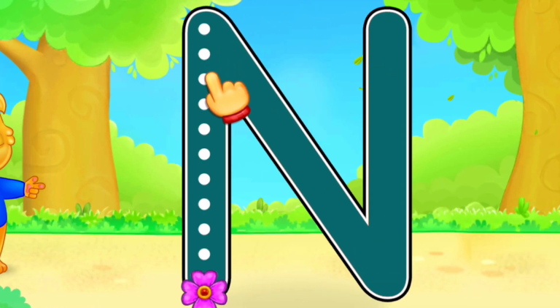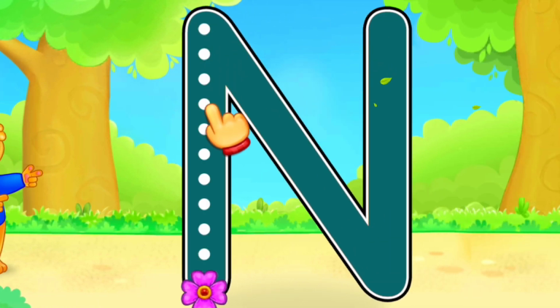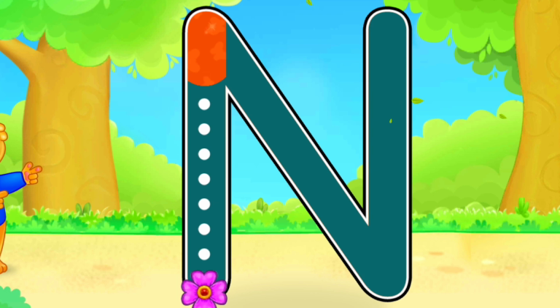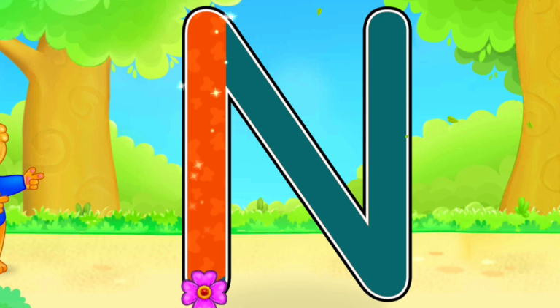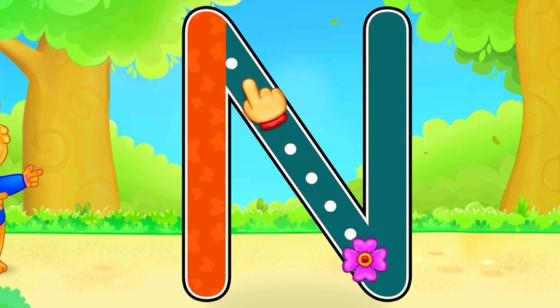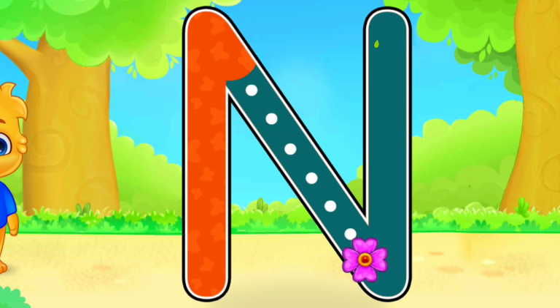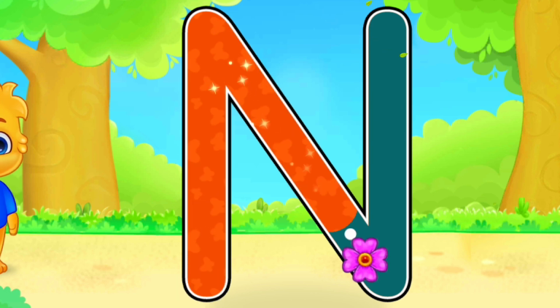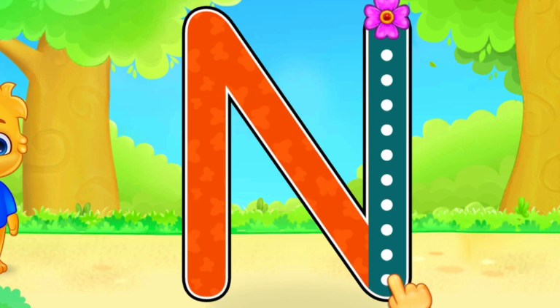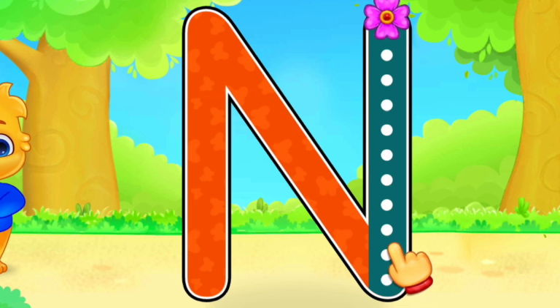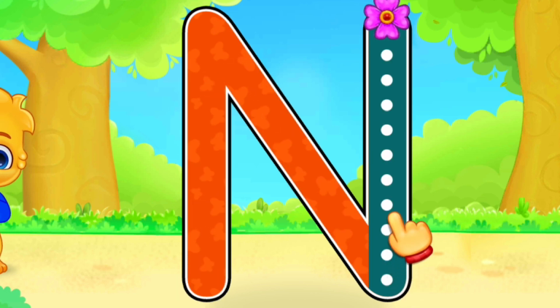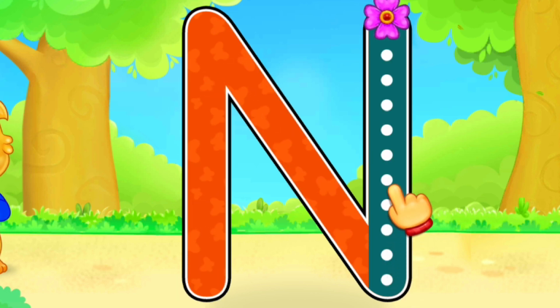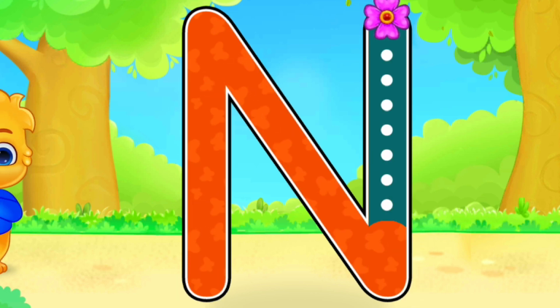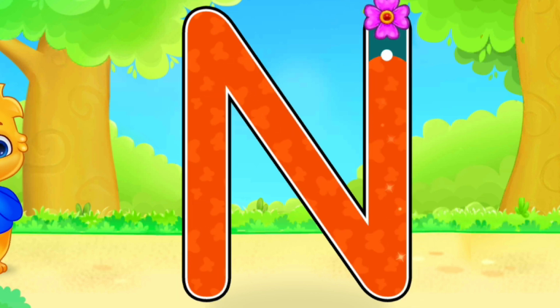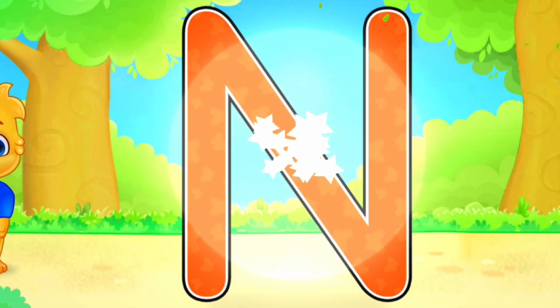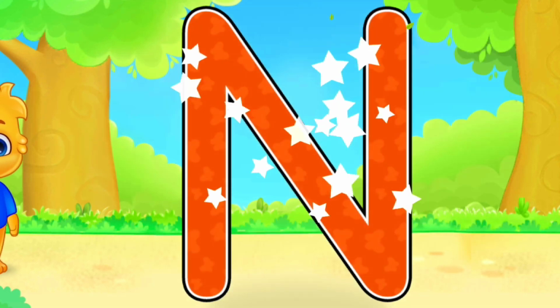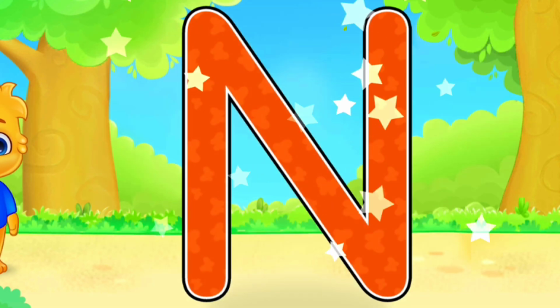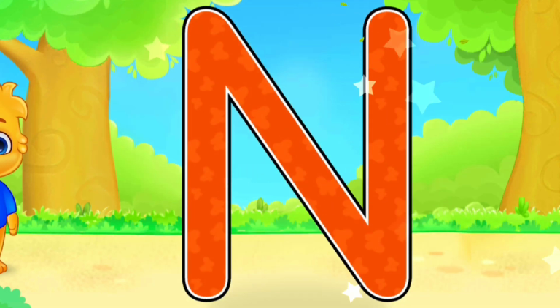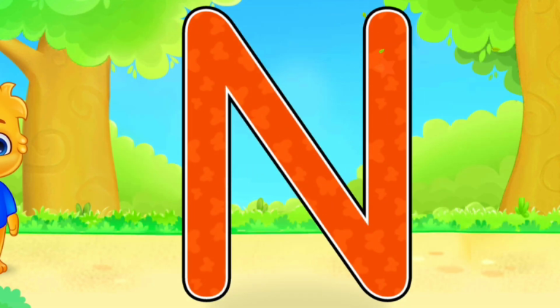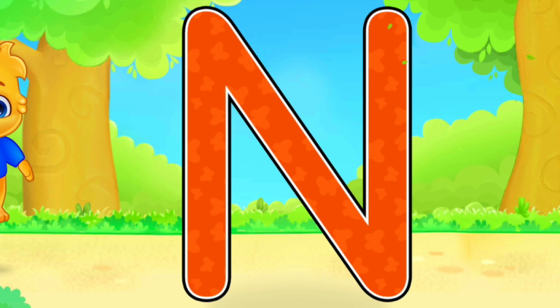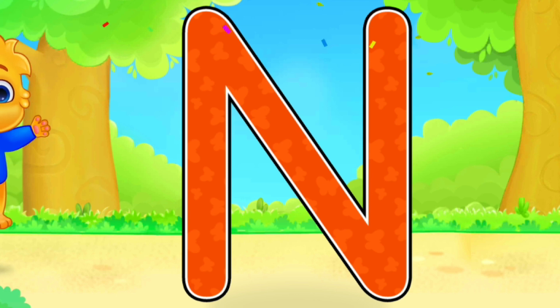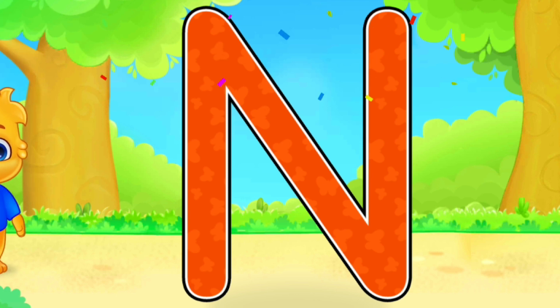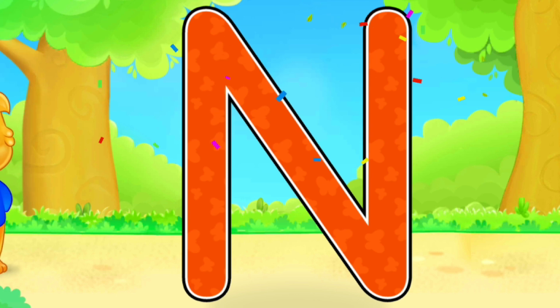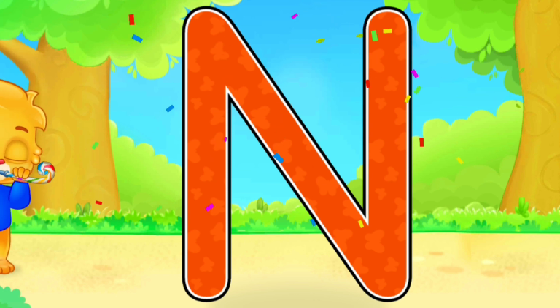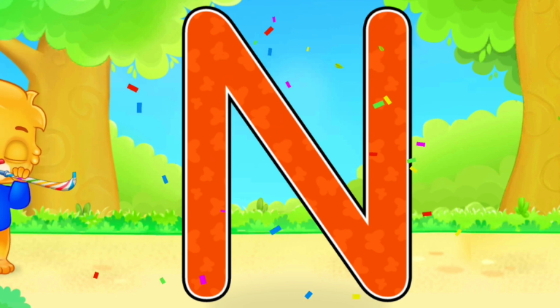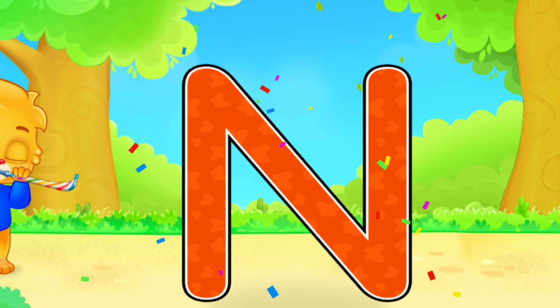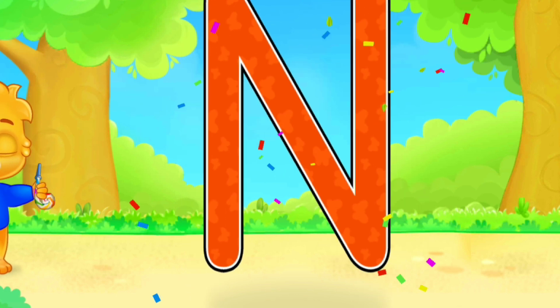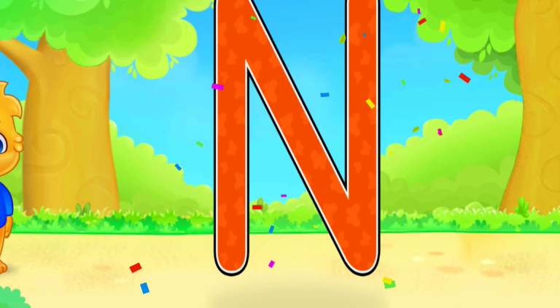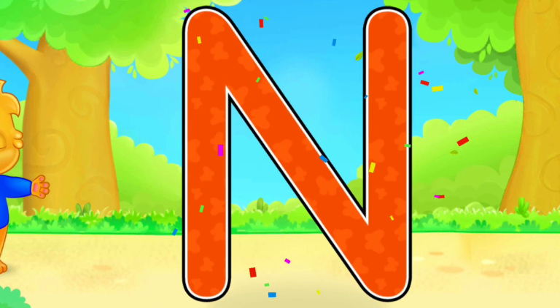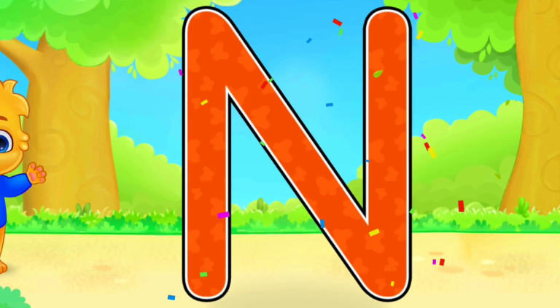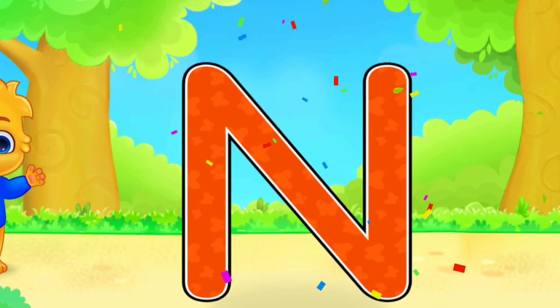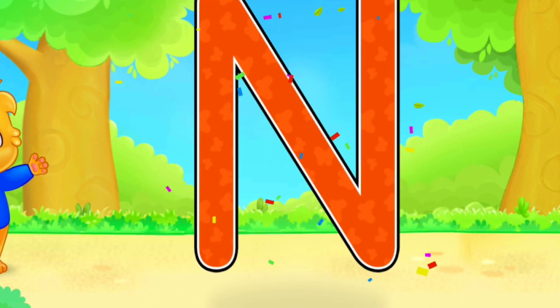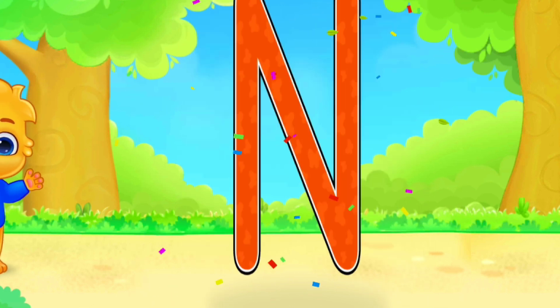N! Good job! Amazing! Woo-hoo! N is for Nest.